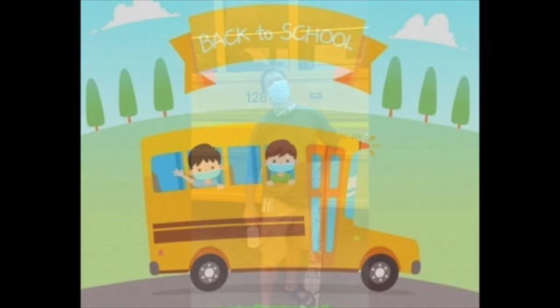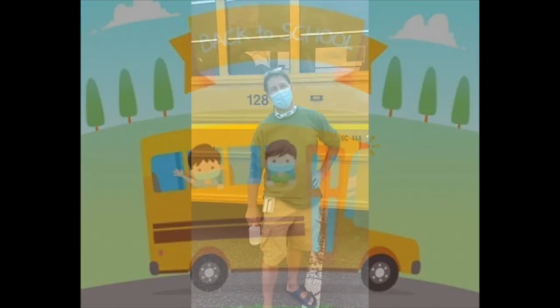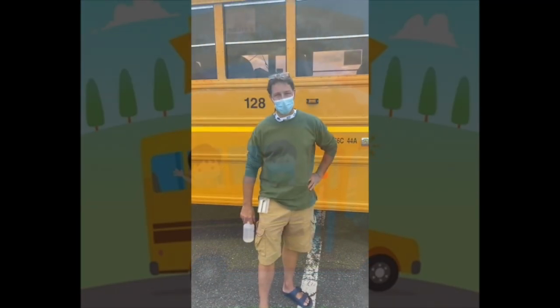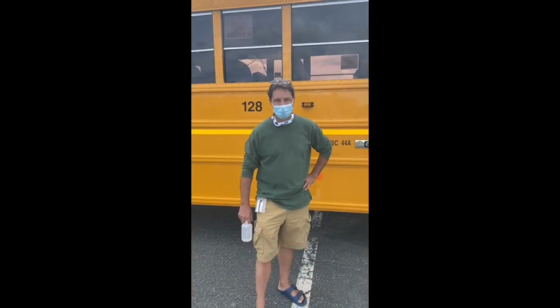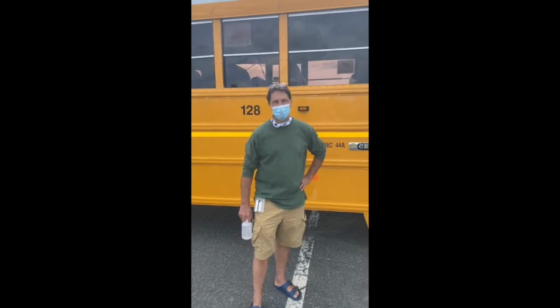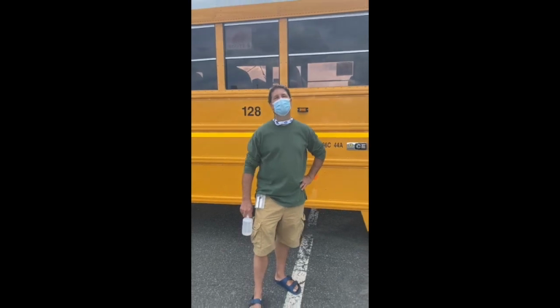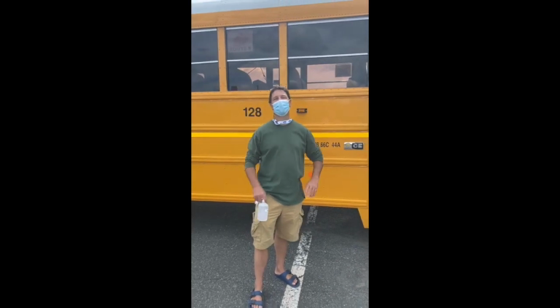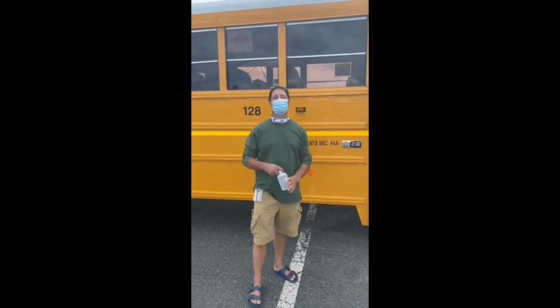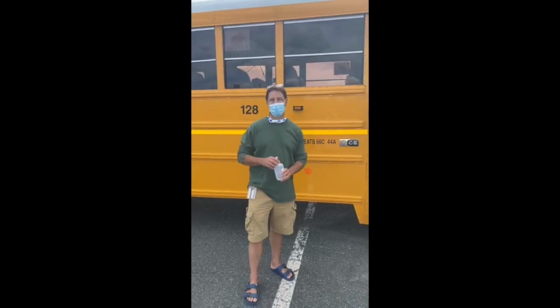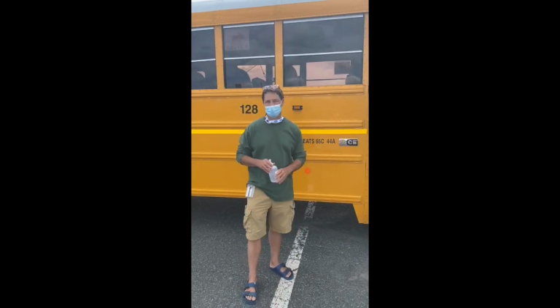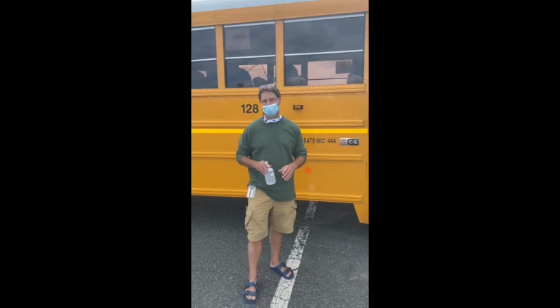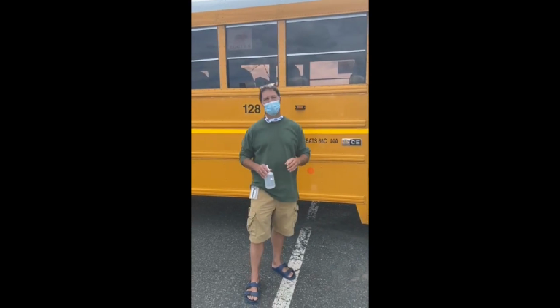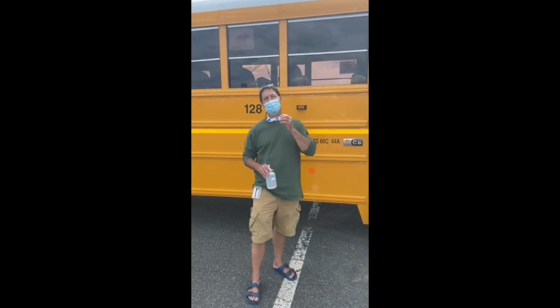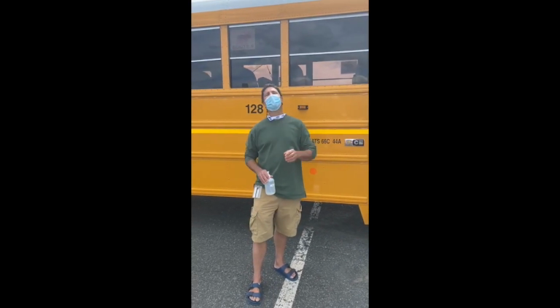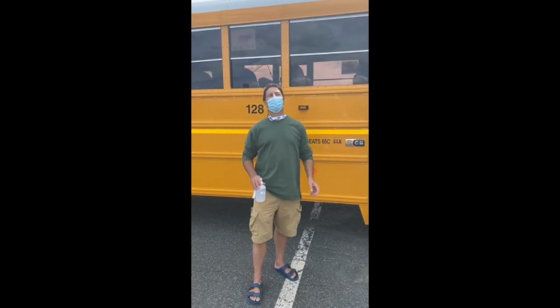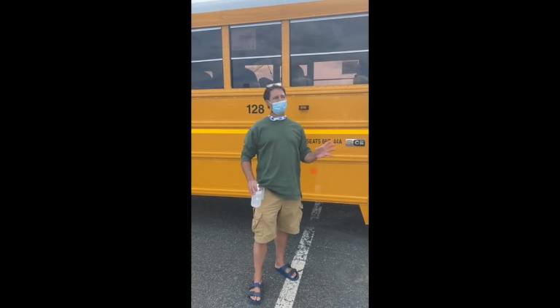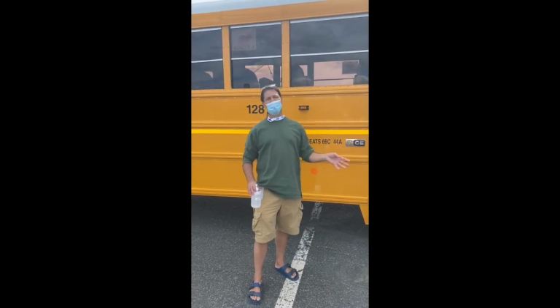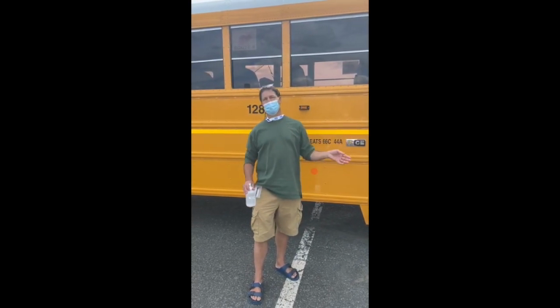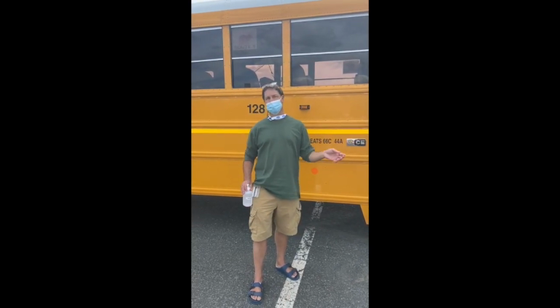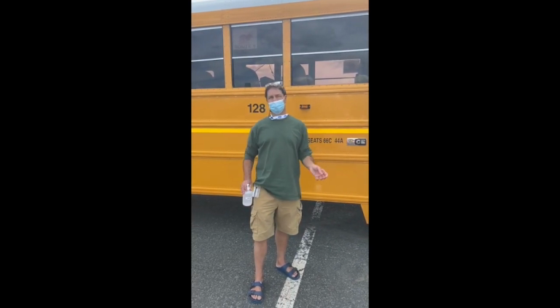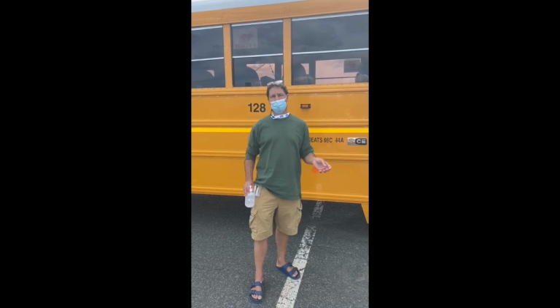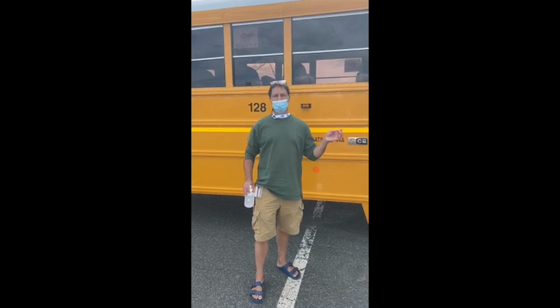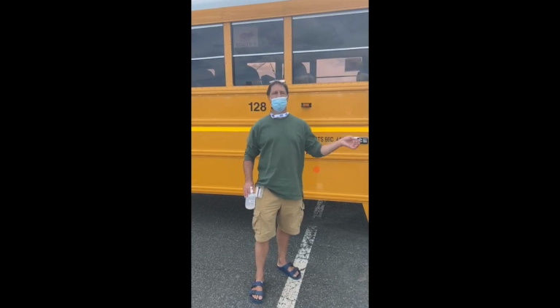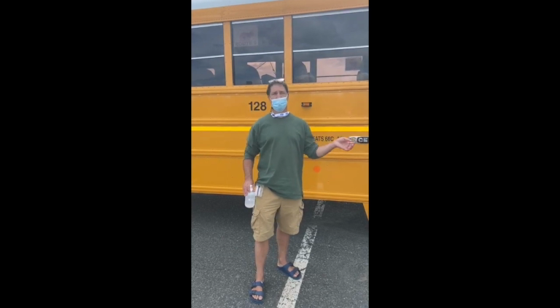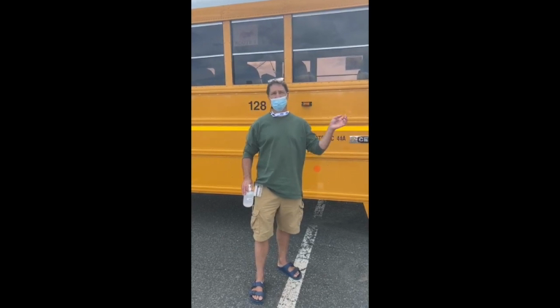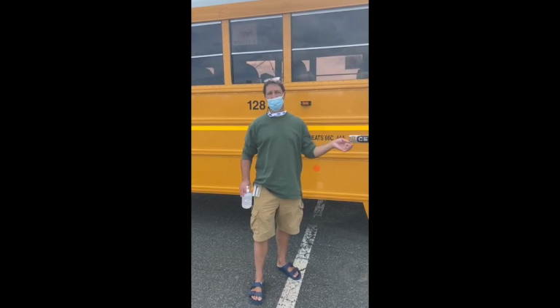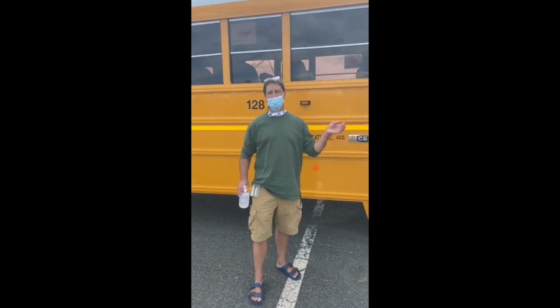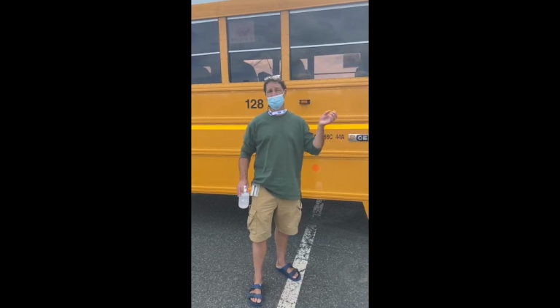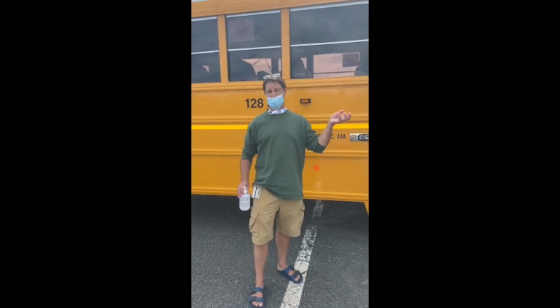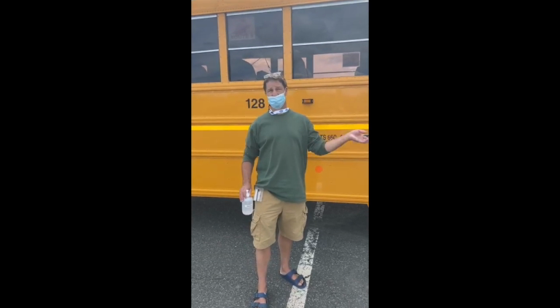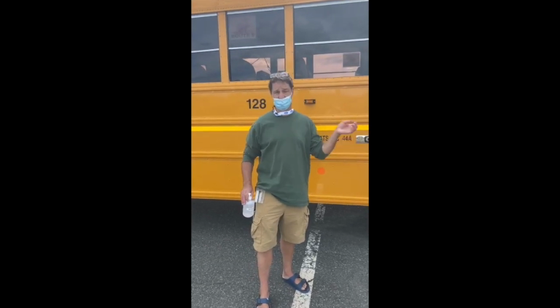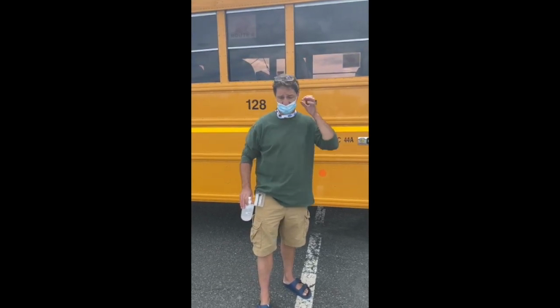Good afternoon, everybody. I'm Mr. Pogue. I'm the elementary school principal. For kindergartners today, we're just going to do a quick review and rundown of what it's going to be like to ride a school bus to school. This is a school bus. I'm sure you guys have all seen one before.